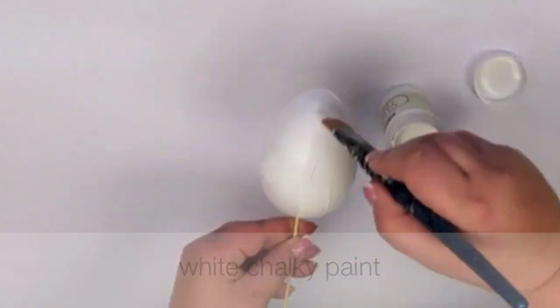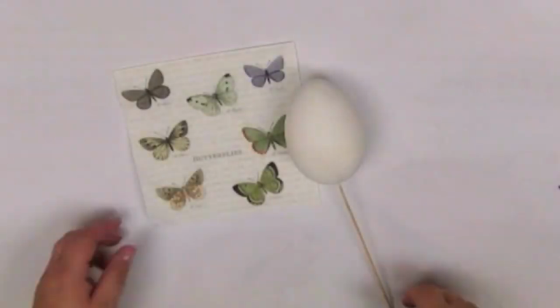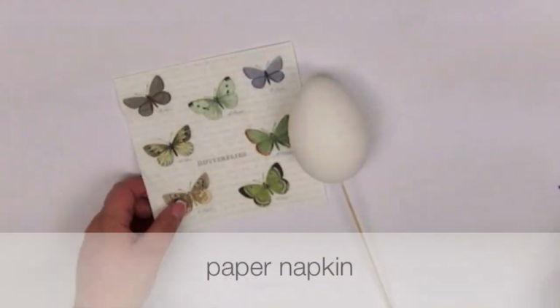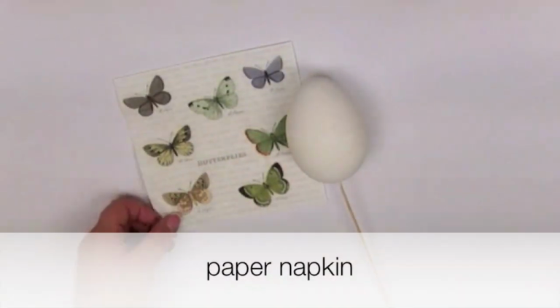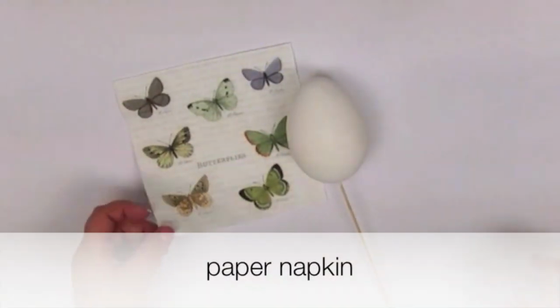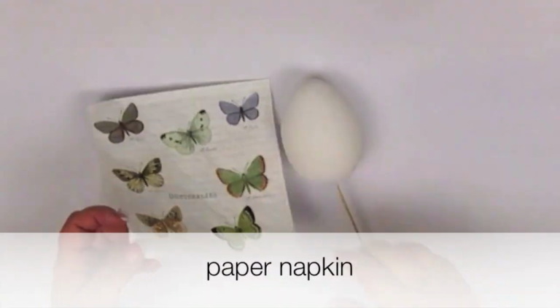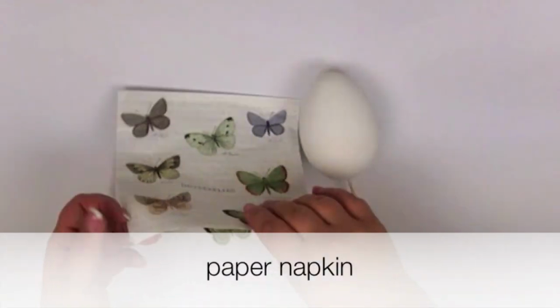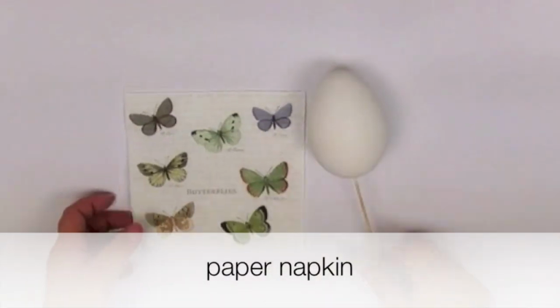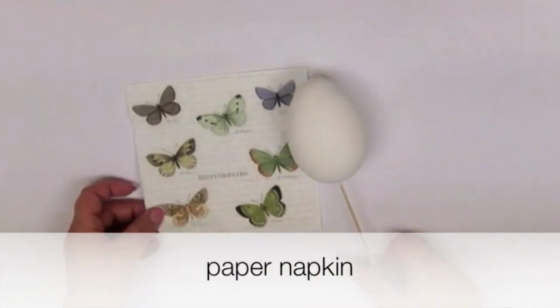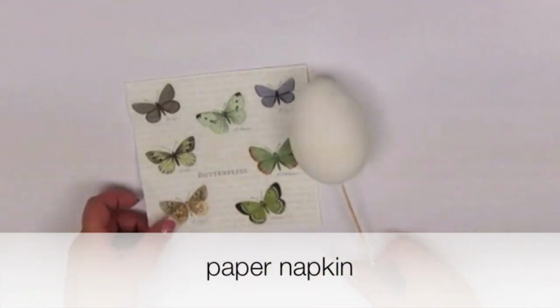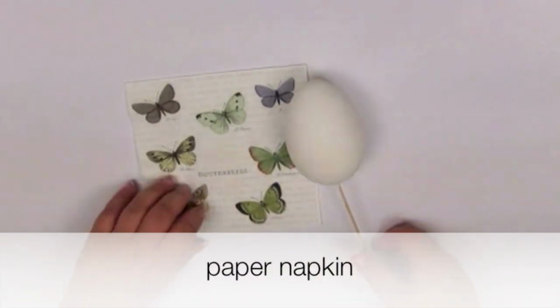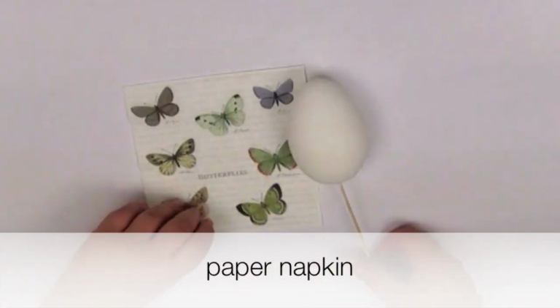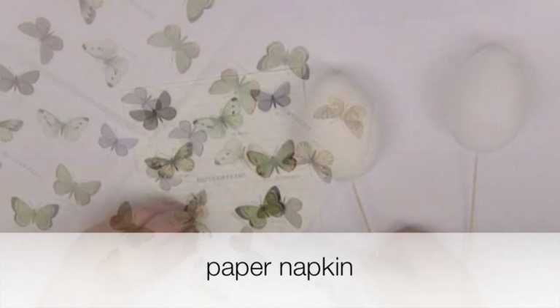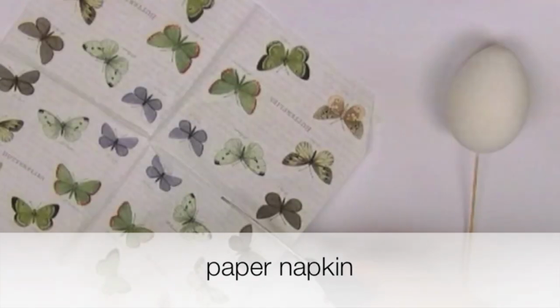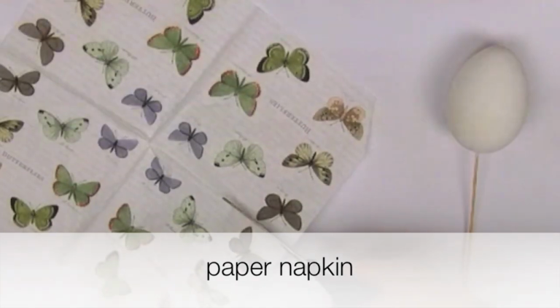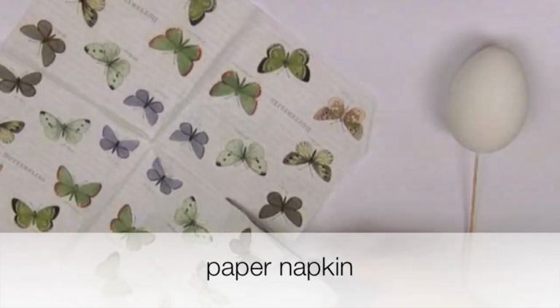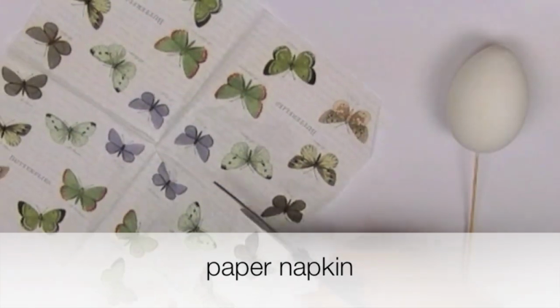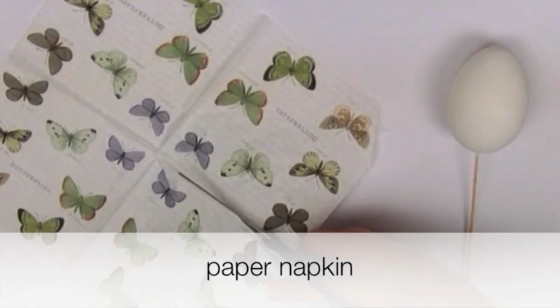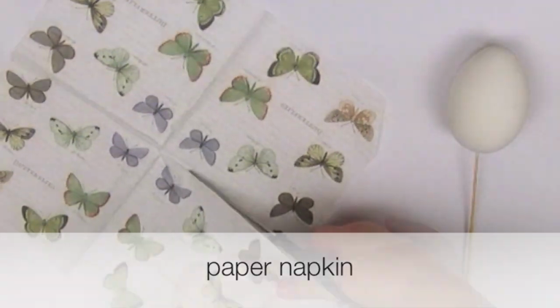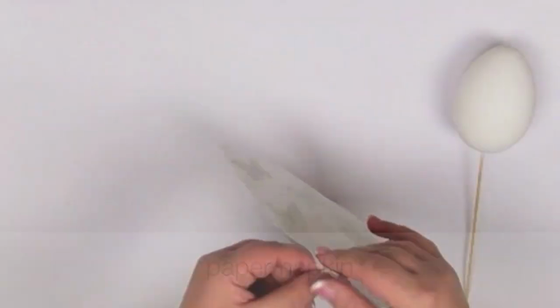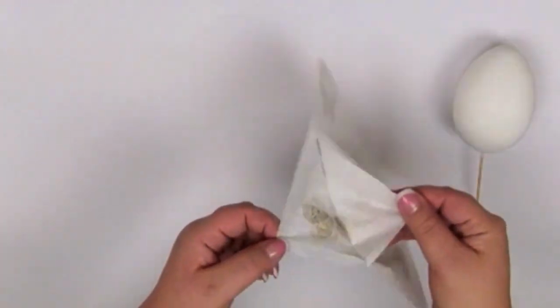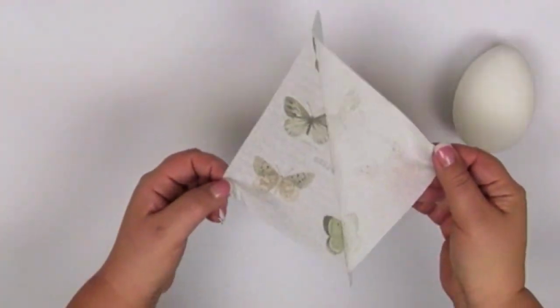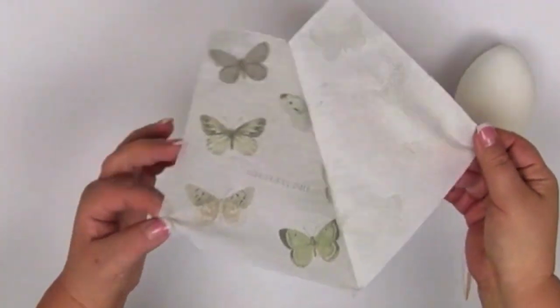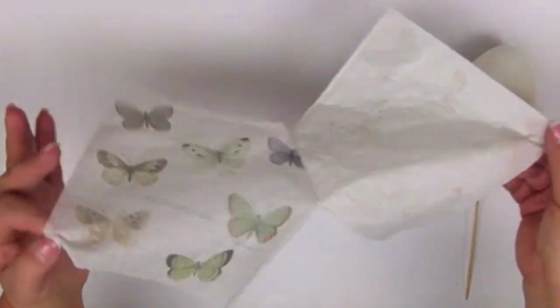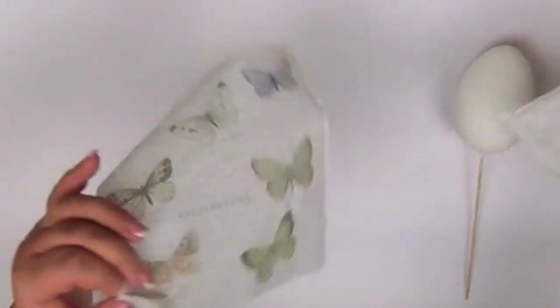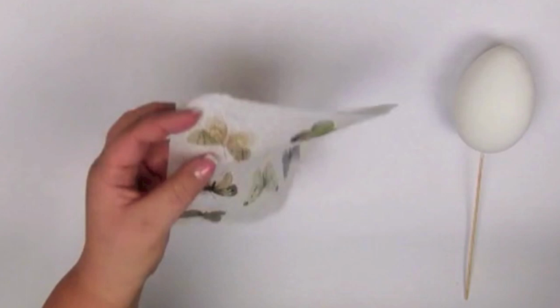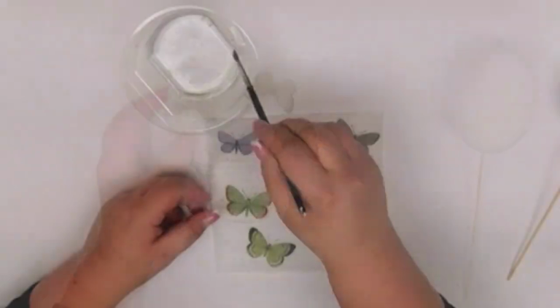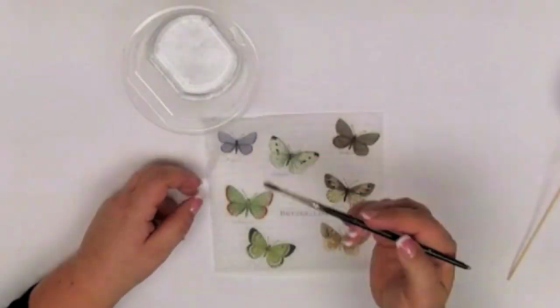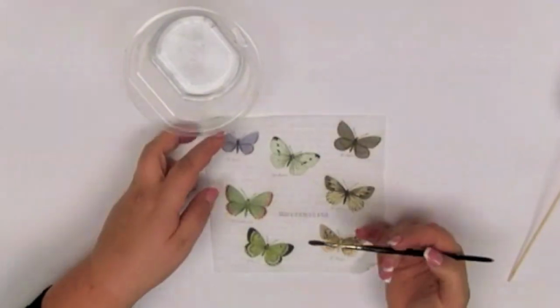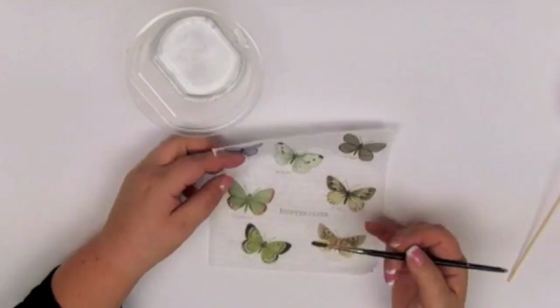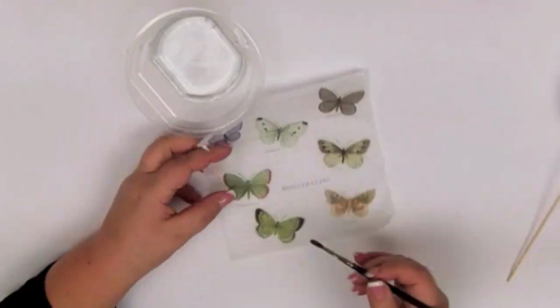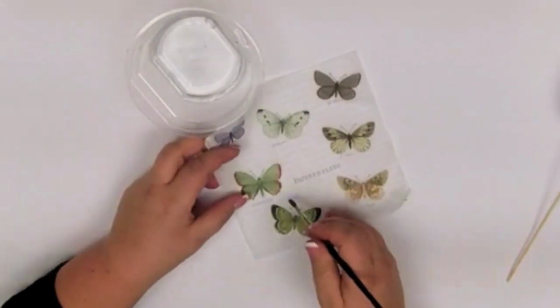I'm using a paper napkin. You can choose any pattern you want. You only need the top layer of the napkin. Use a brush and water instead of scissors.